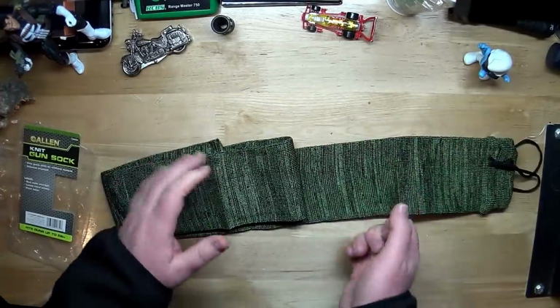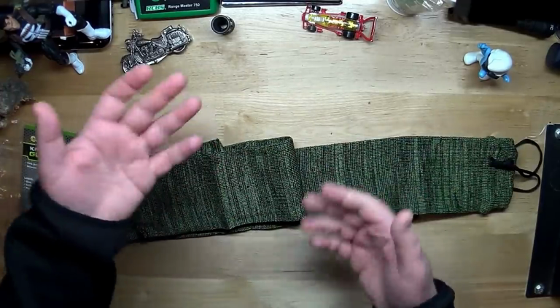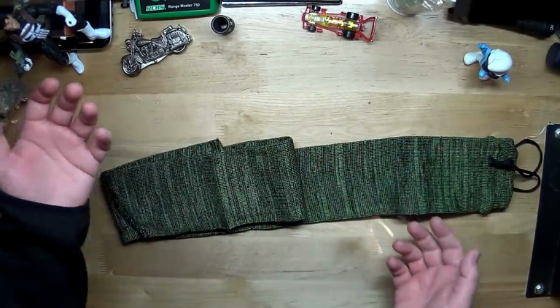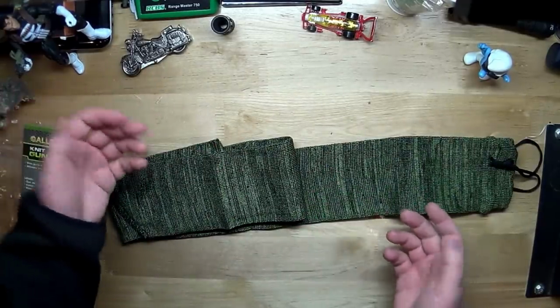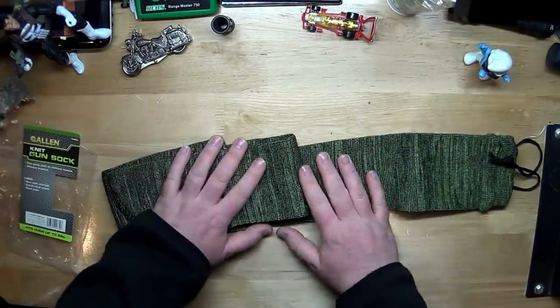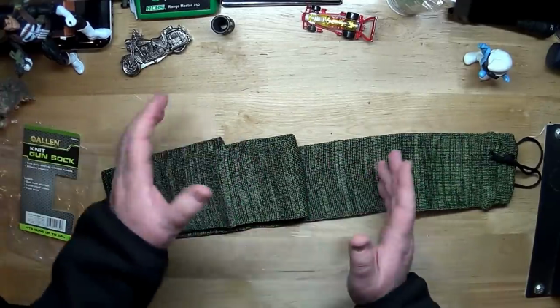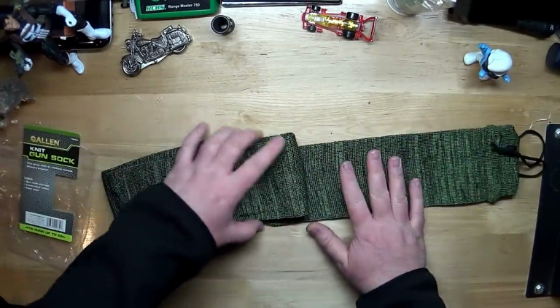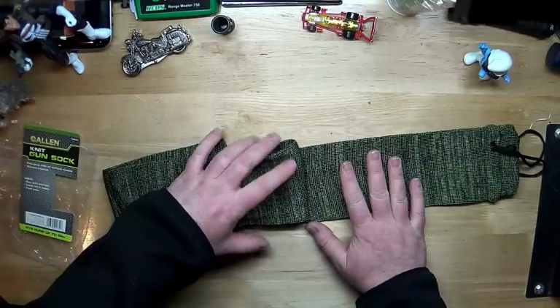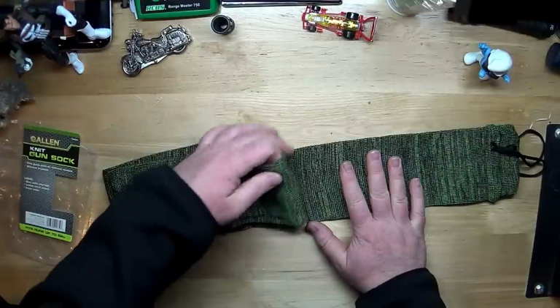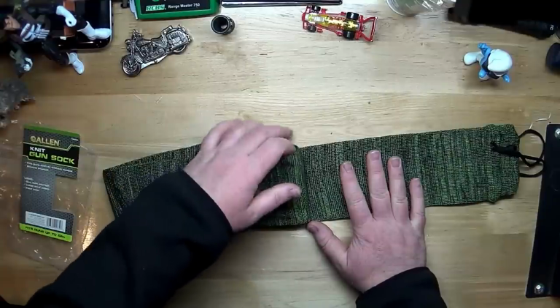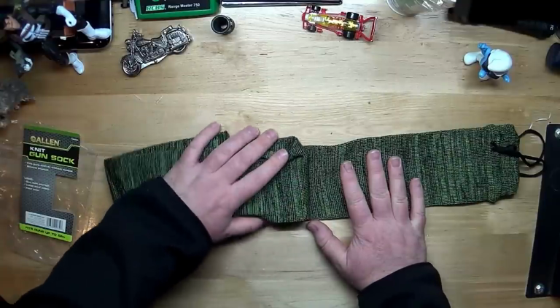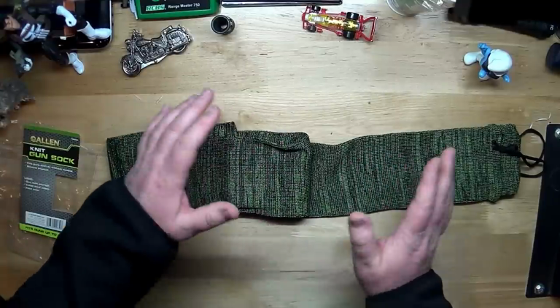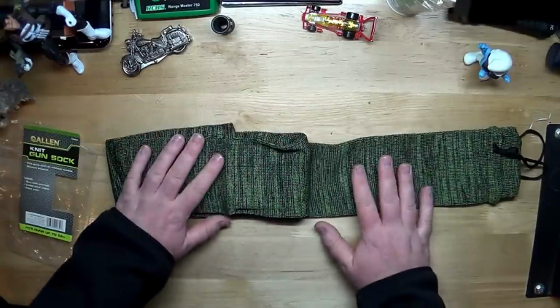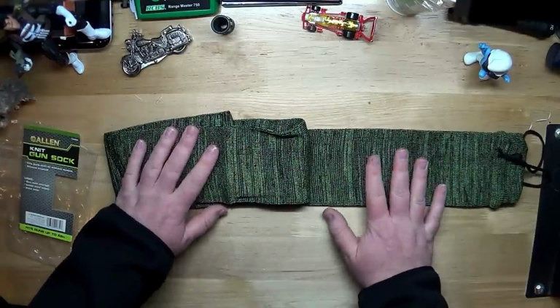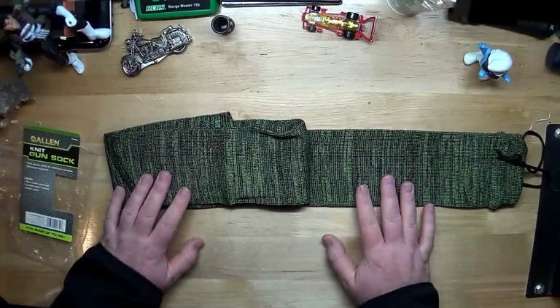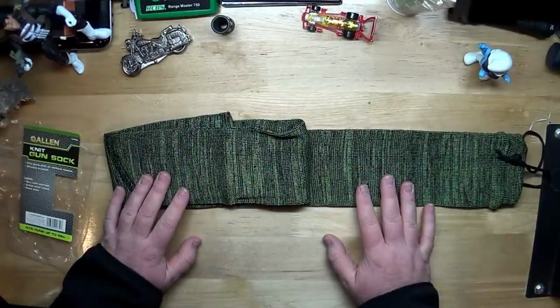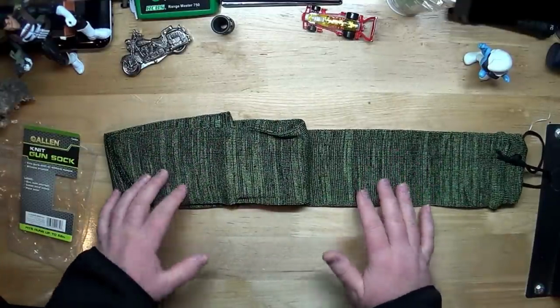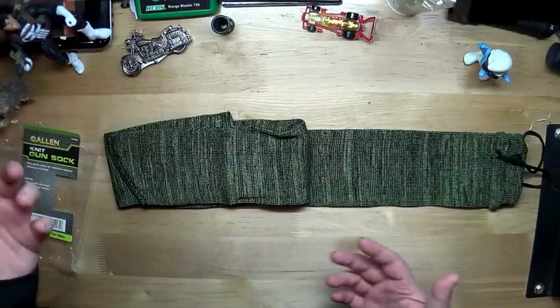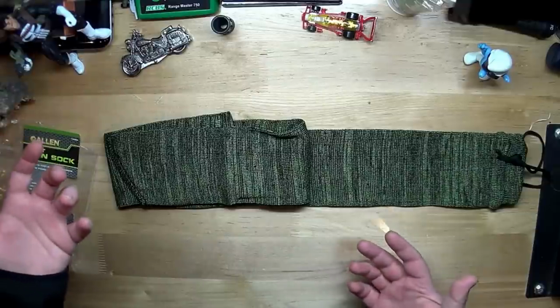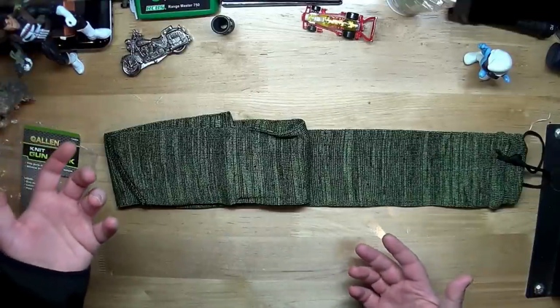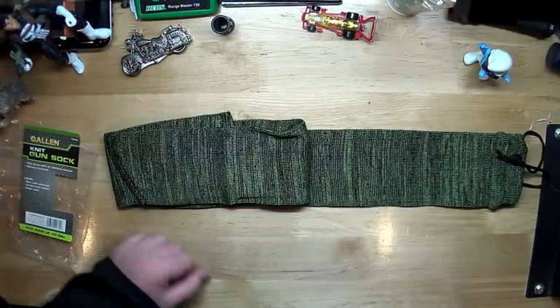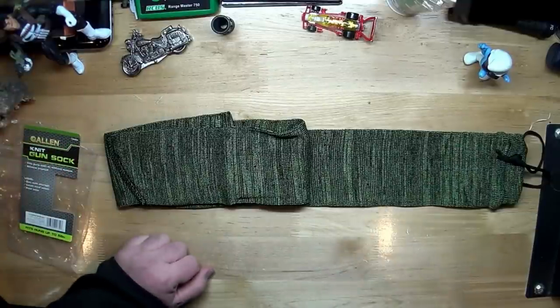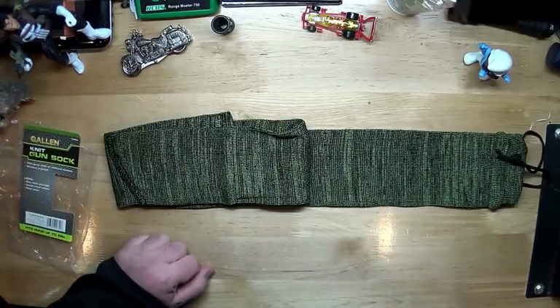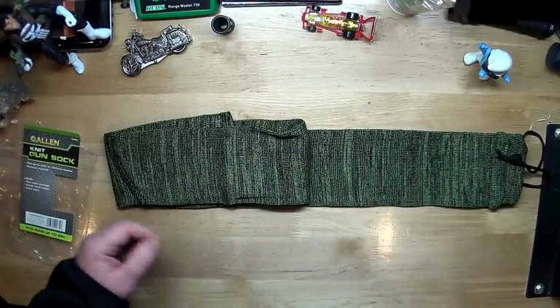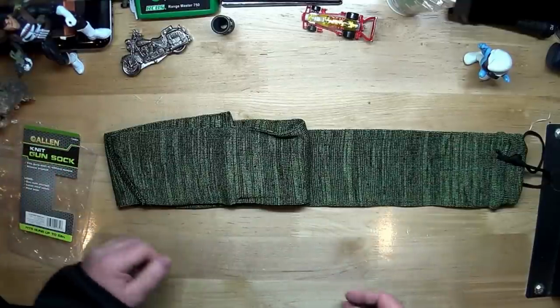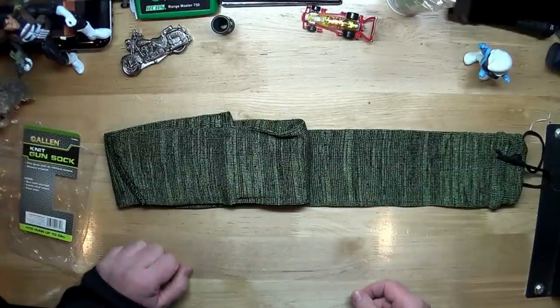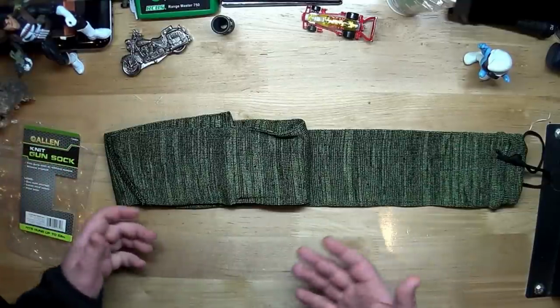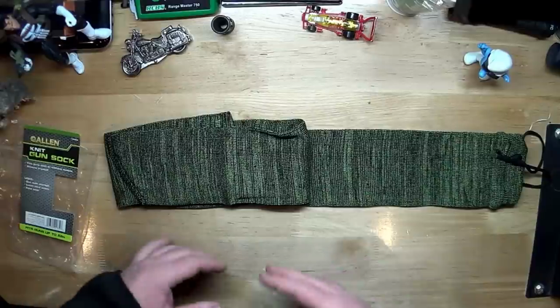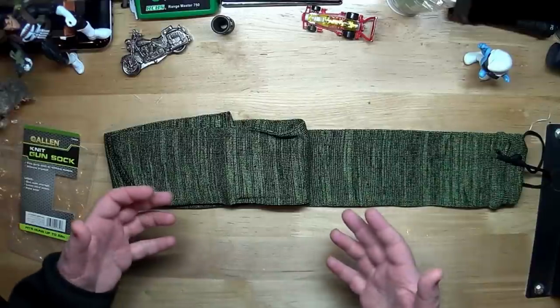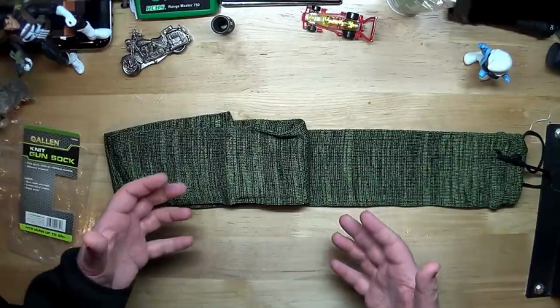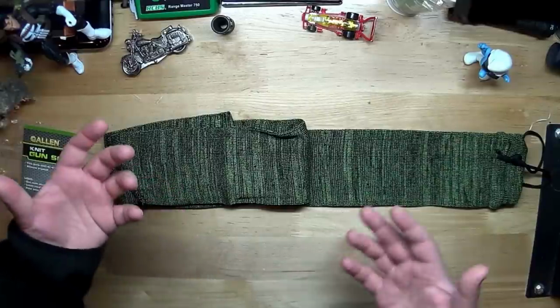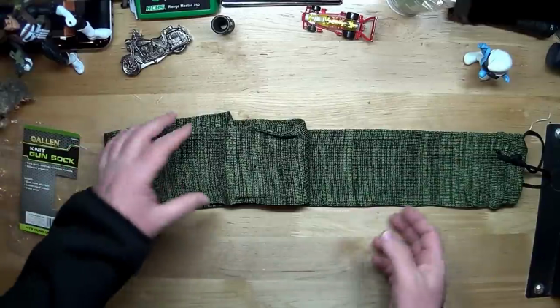But come on, man — de-sock your rifle. Take a look at it, handle it, enjoy it a little bit. Even if you don't take it to the range, enjoy it a little bit. Why have it sitting in your safe where you never touch it and never do anything with it? That's my philosophy. I know we all get busy with work.